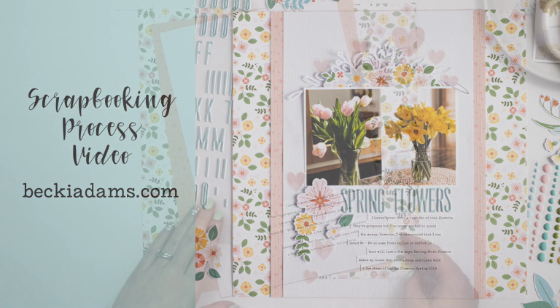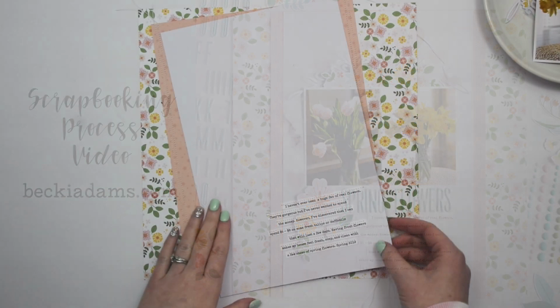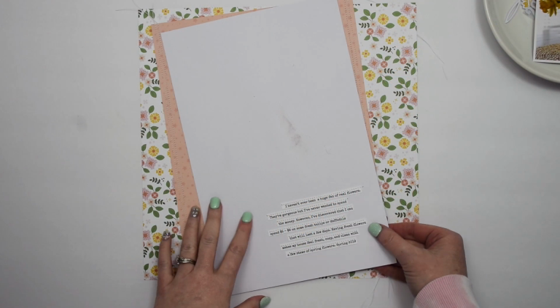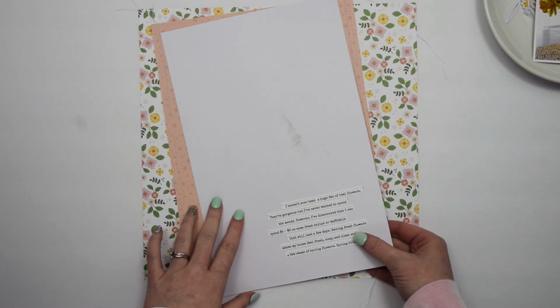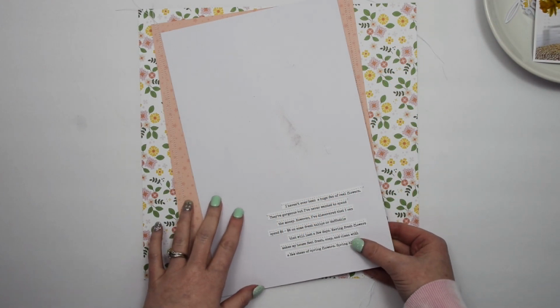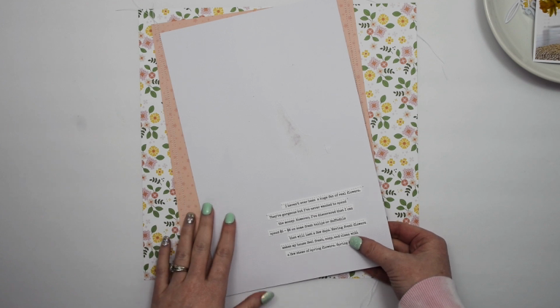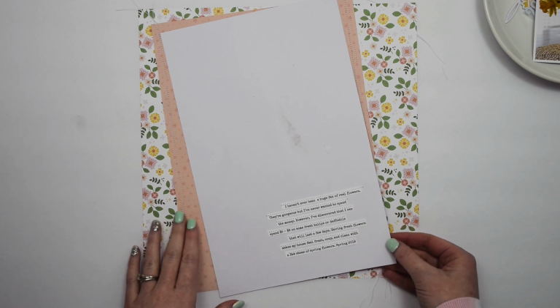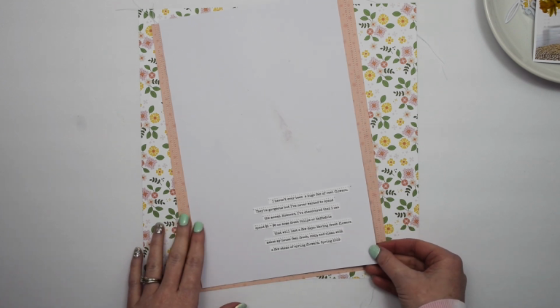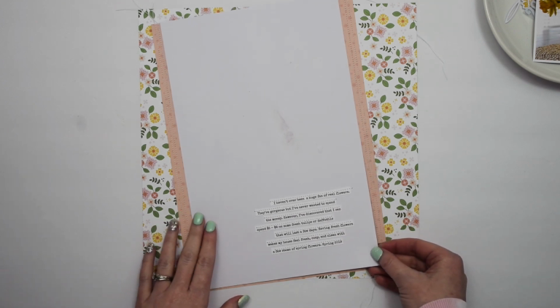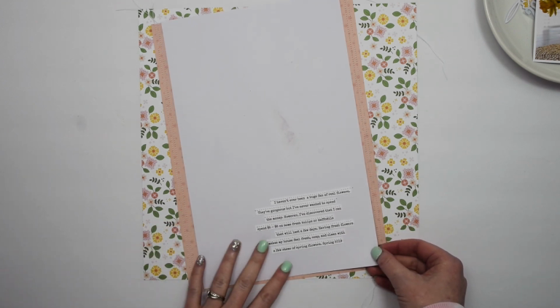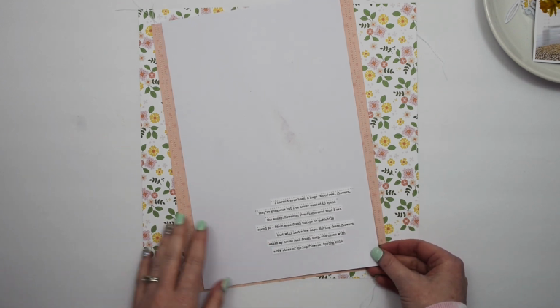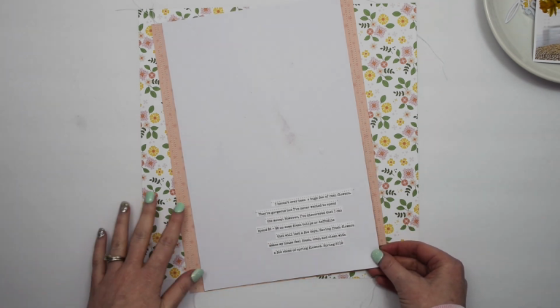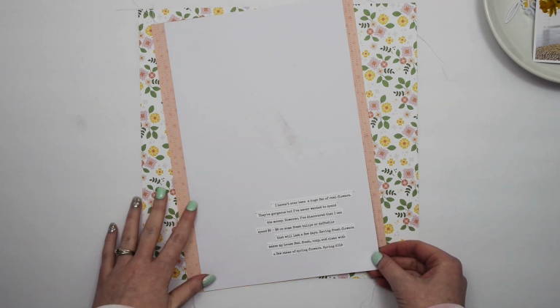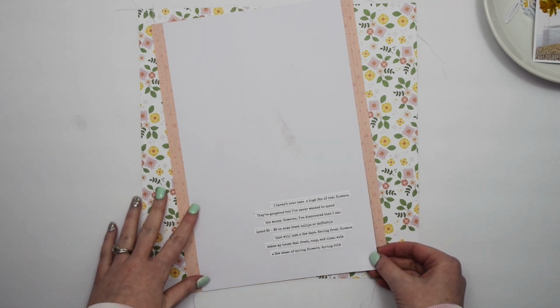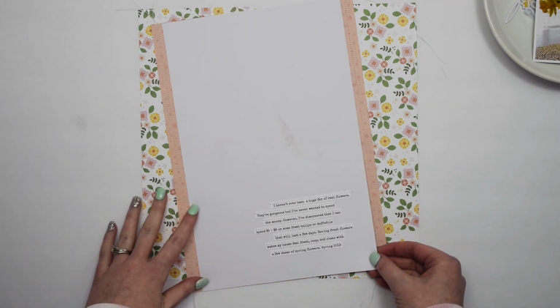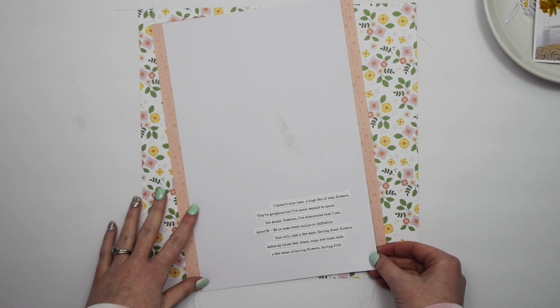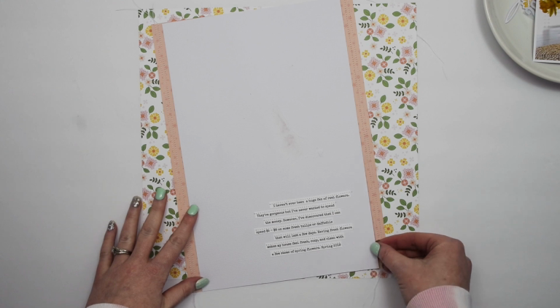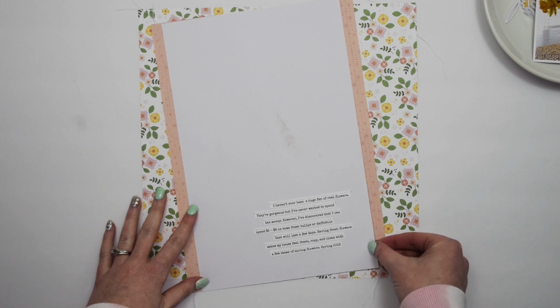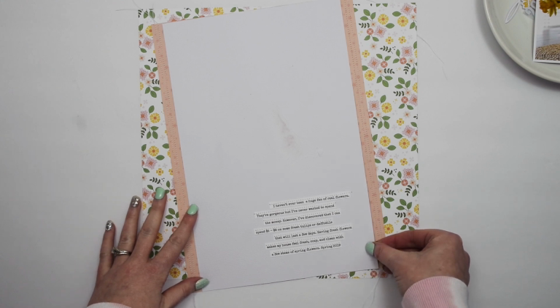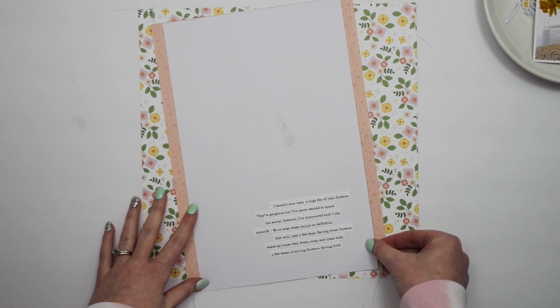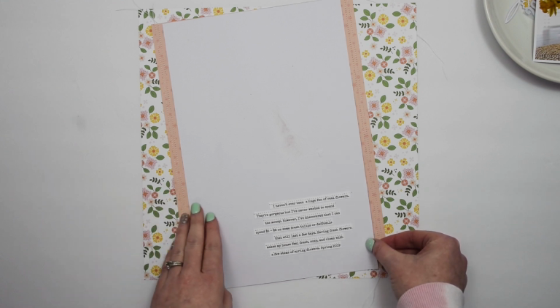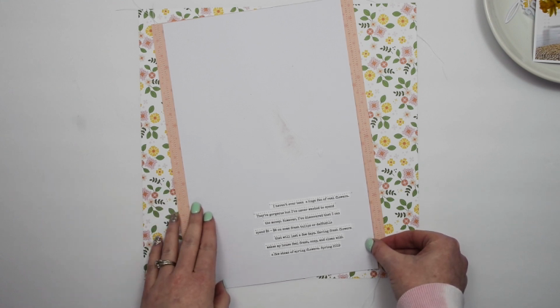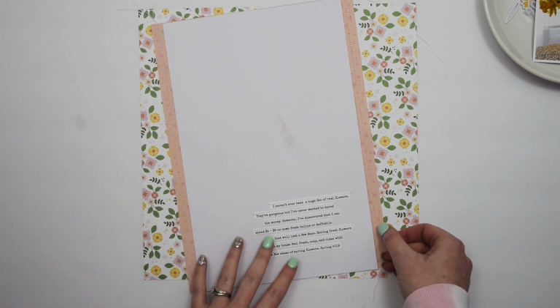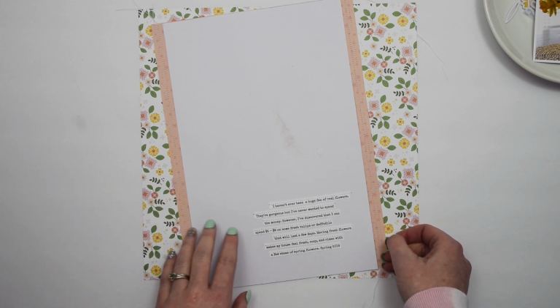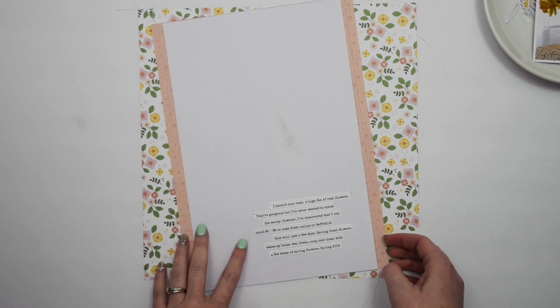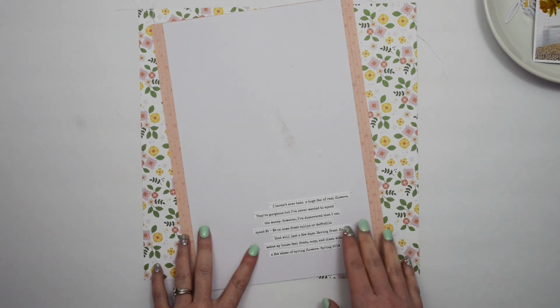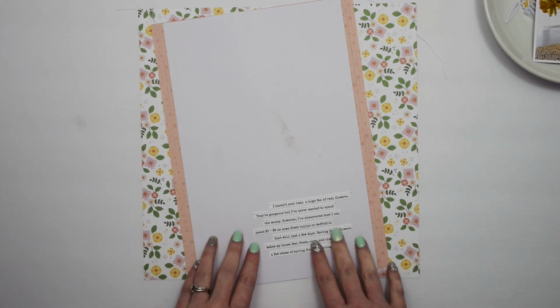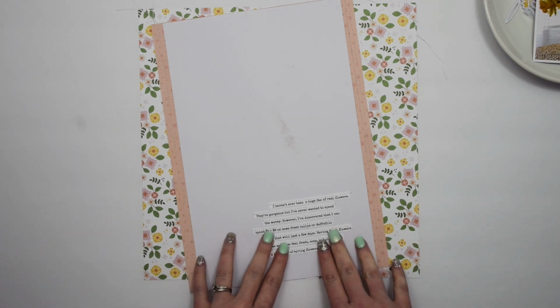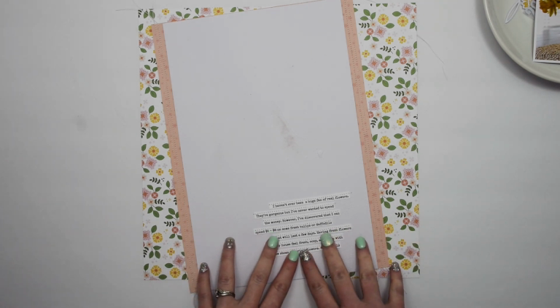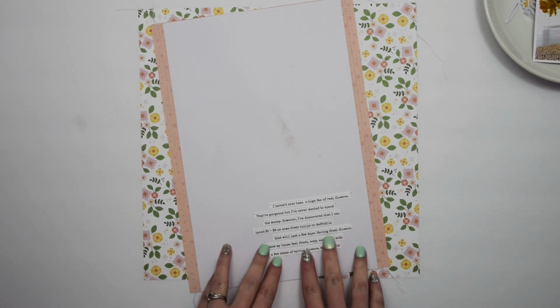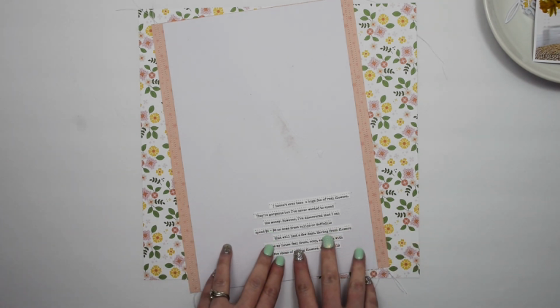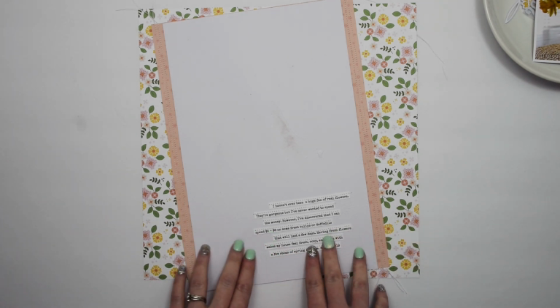Hey everybody, I'm Becky Adams. Thank you for stopping by my YouTube channel today. I have a project that I'm doing for the Hip Kit Club design team, and I'm using the February 2021 kits.